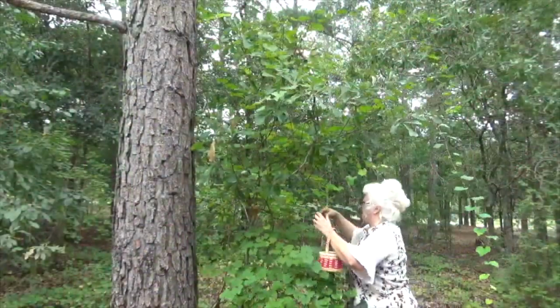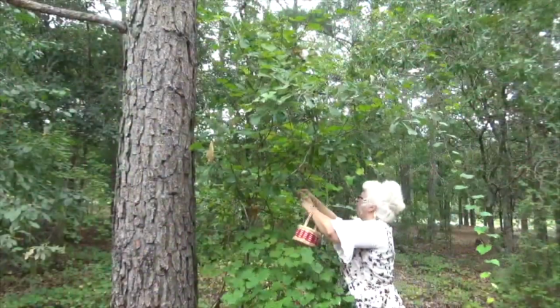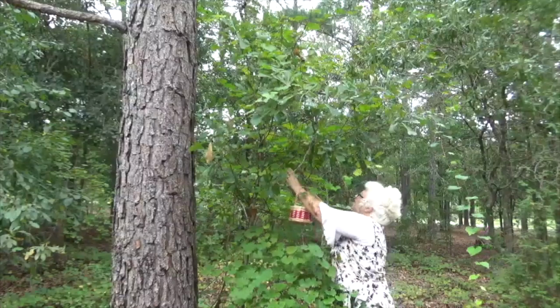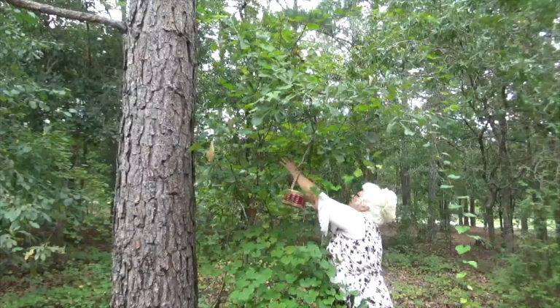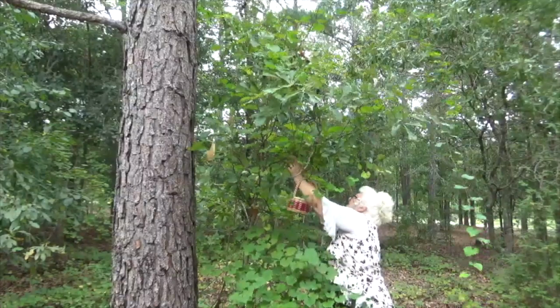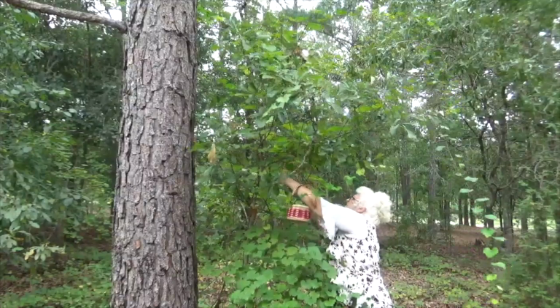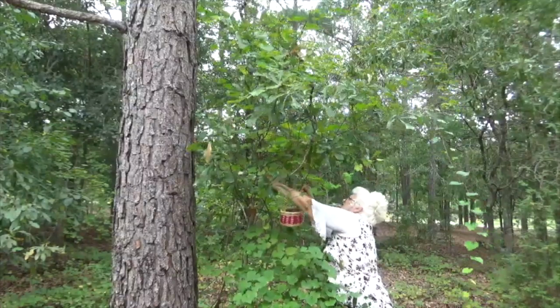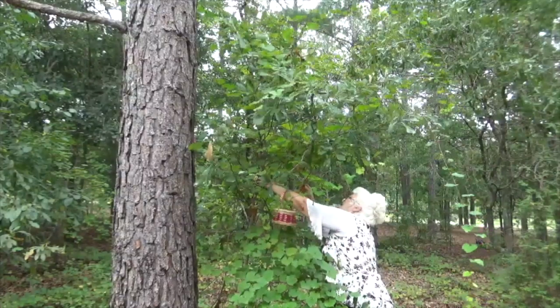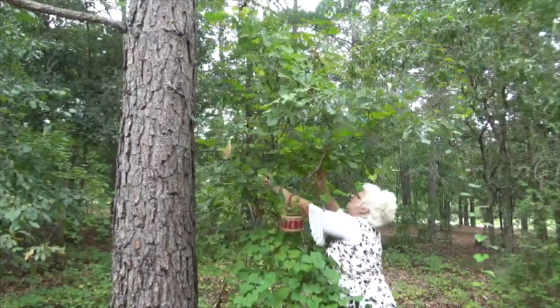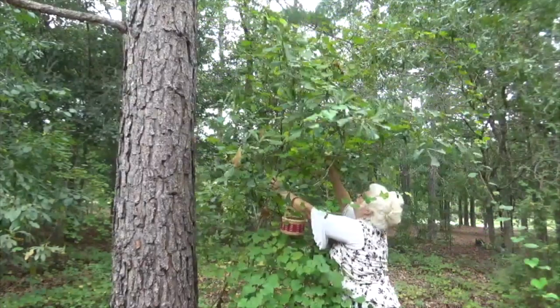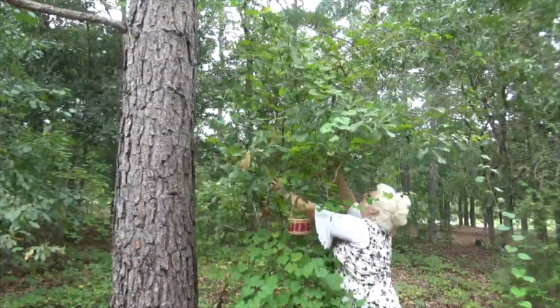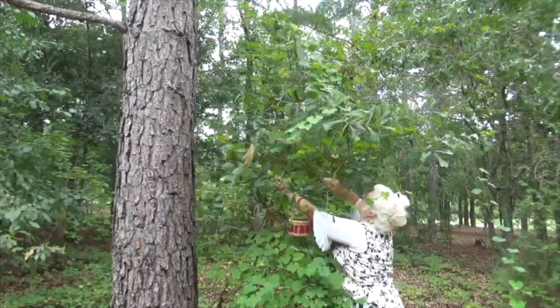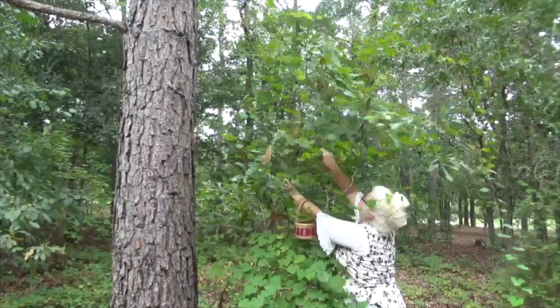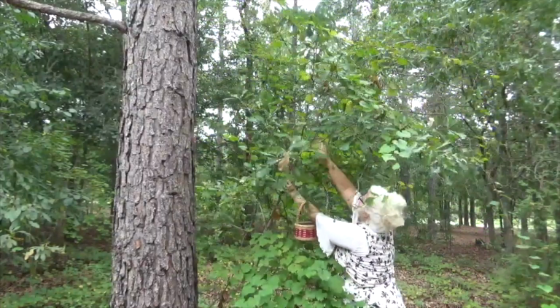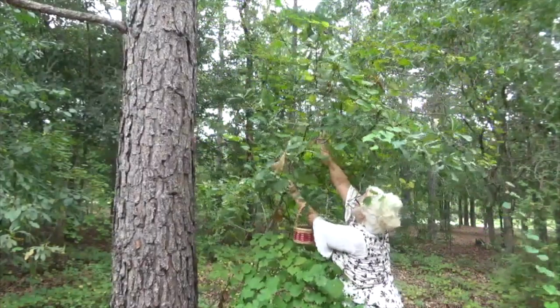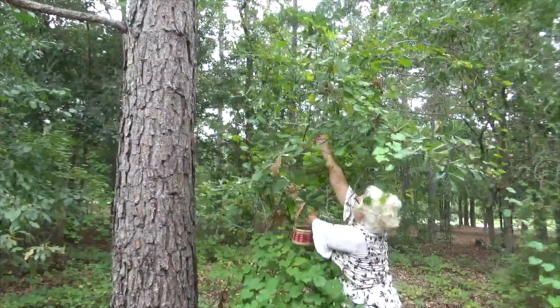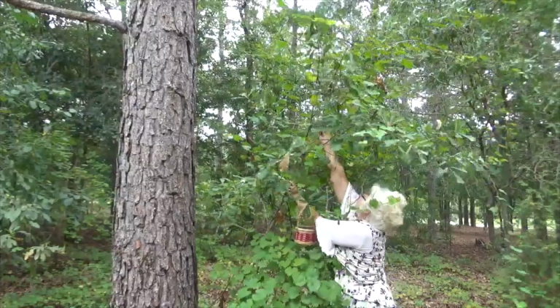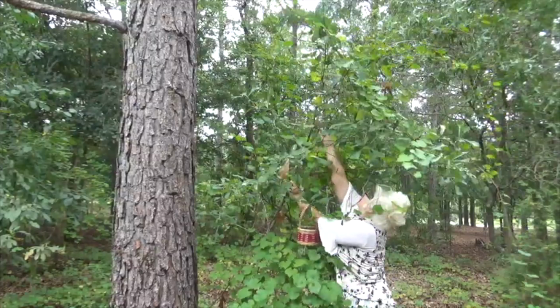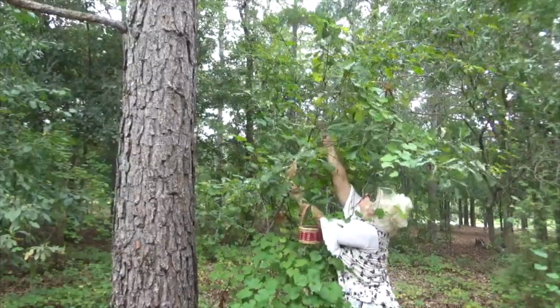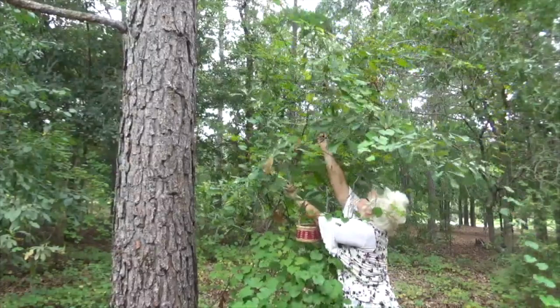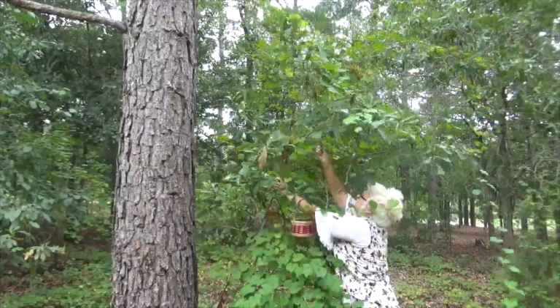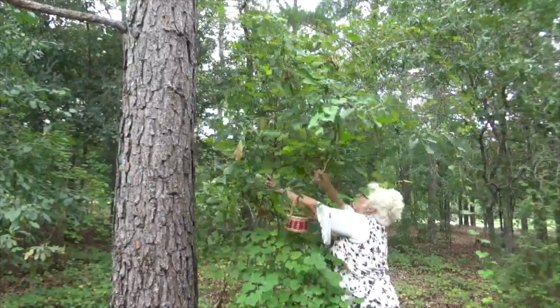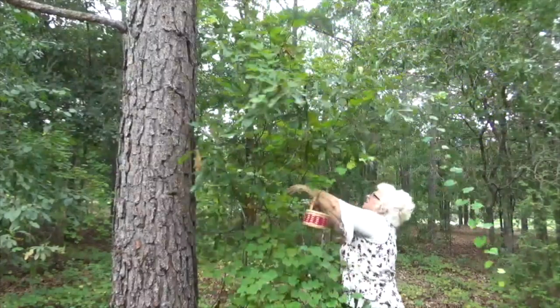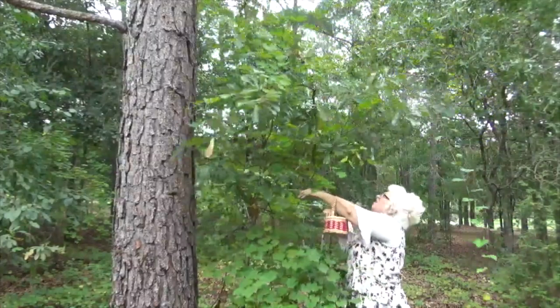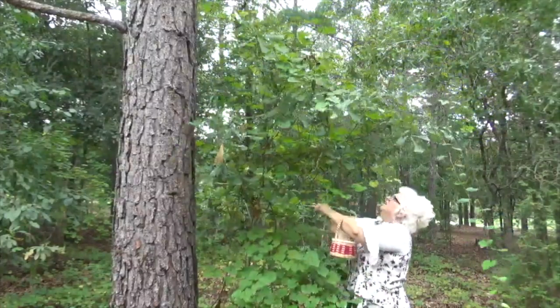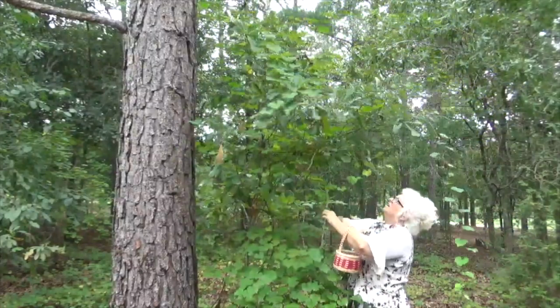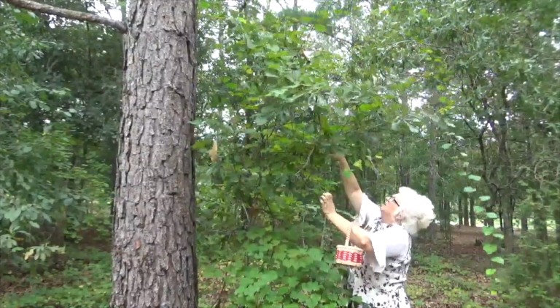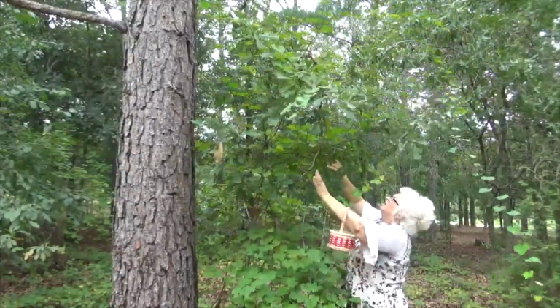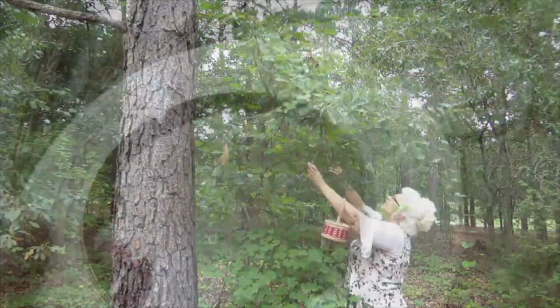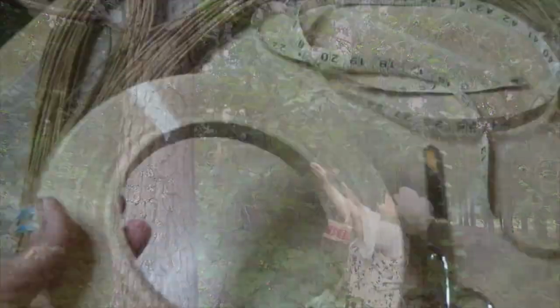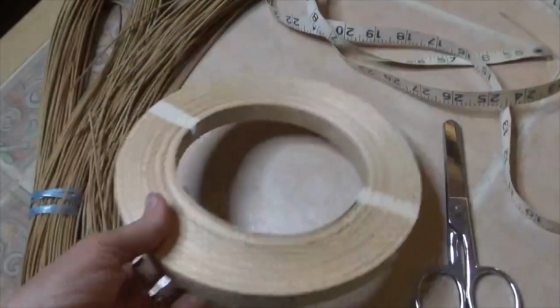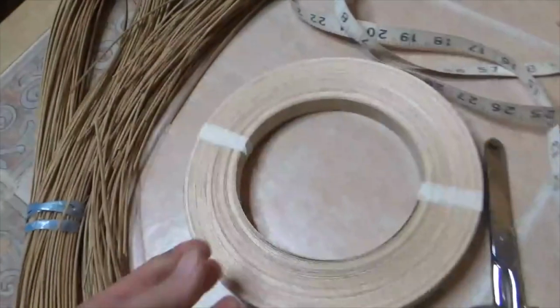A berry basket is a round basket with a handle. Usually it's a pretty good-sized handle so you can slip your arm through it for picking berries, cherries, or grapes. It's made from reed.